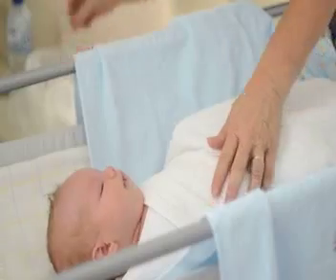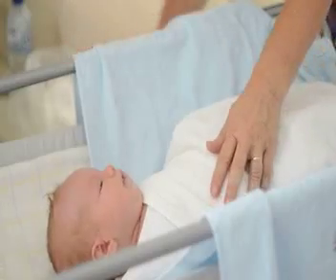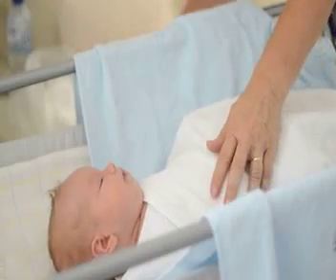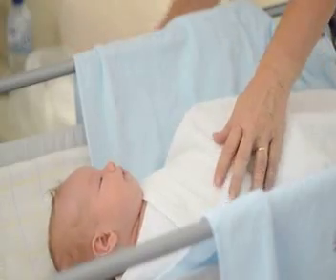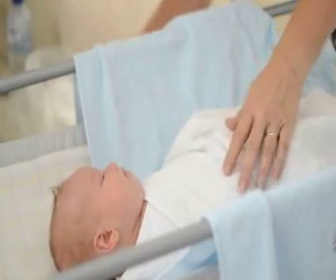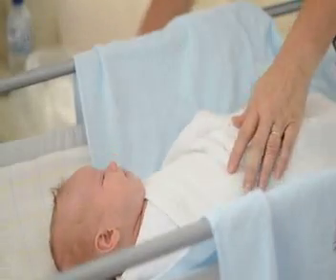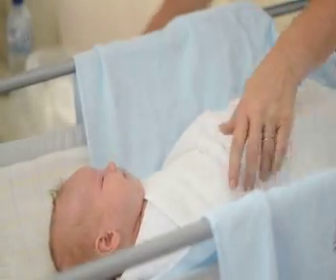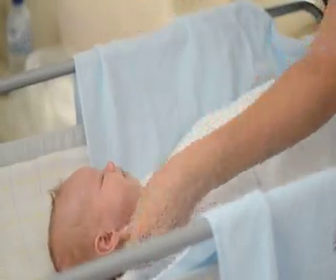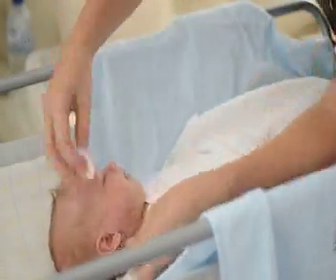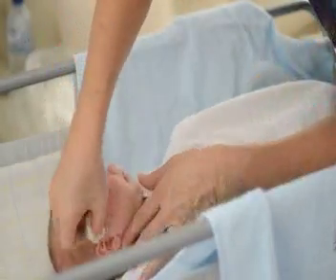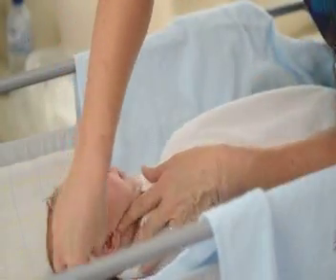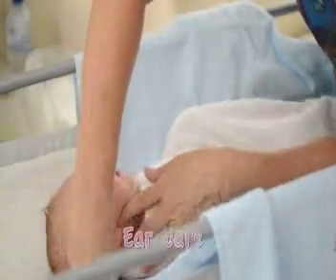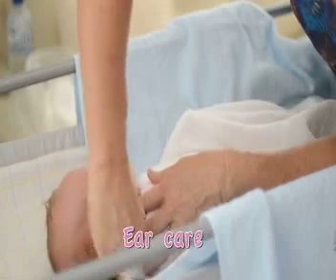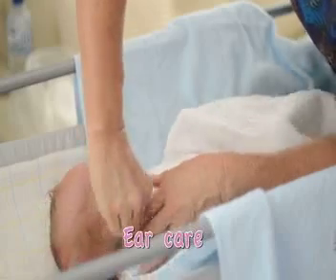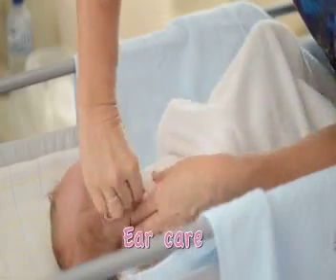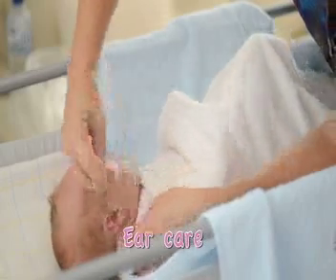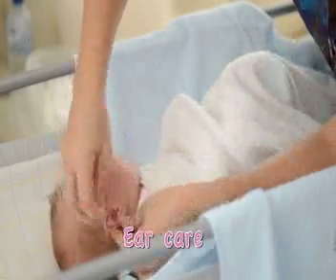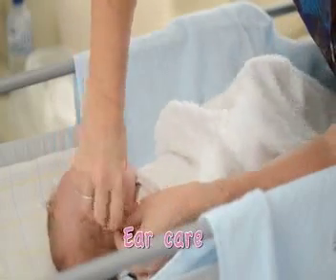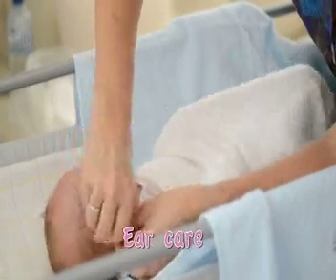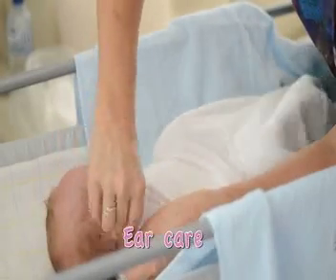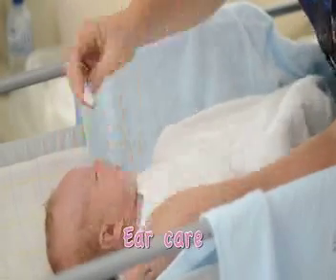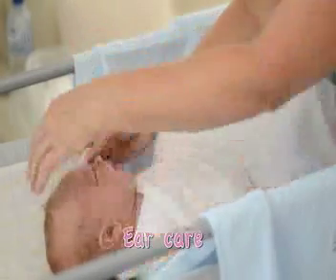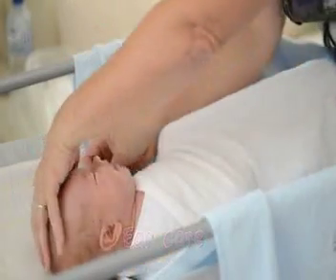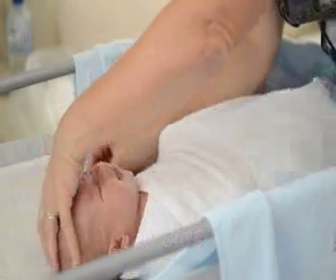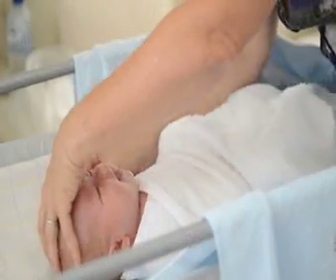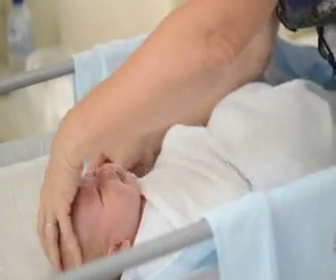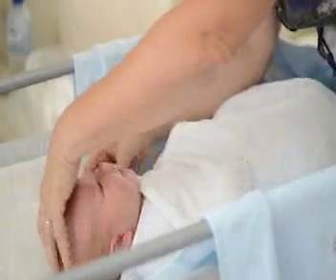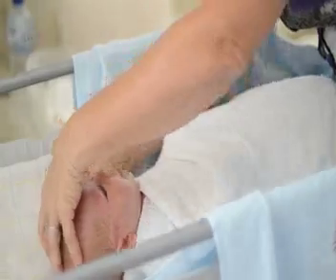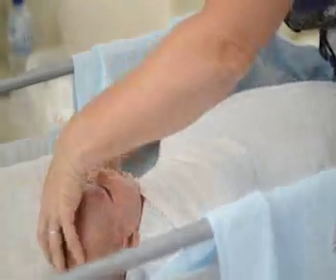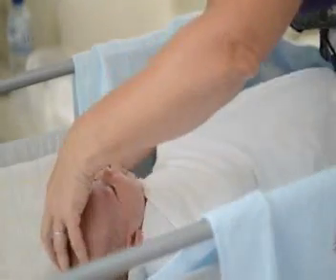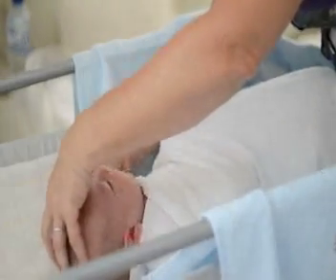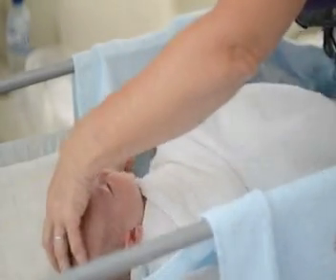Next is the ears. Never put a cotton bud inside baby's ear canal — you could perforate the eardrum. Use a cotton ball and wipe the outer ear folds and behind the ear.